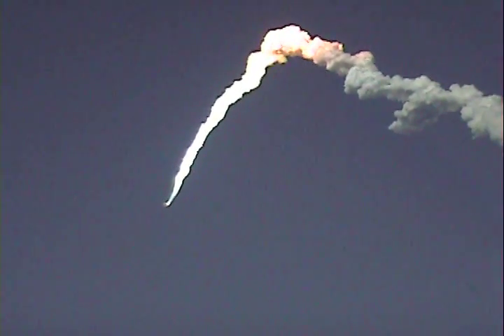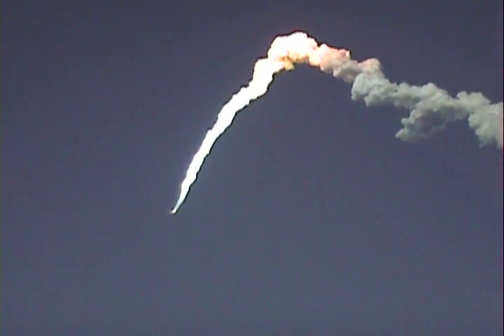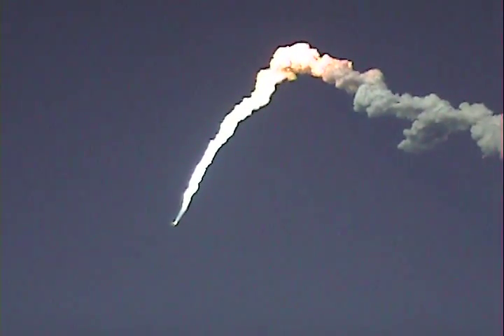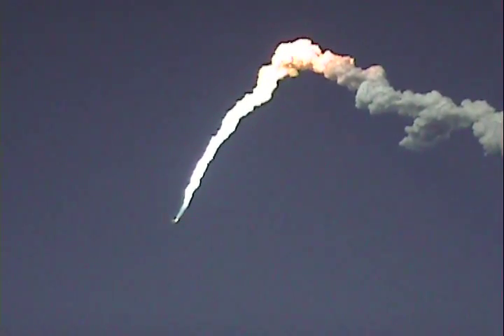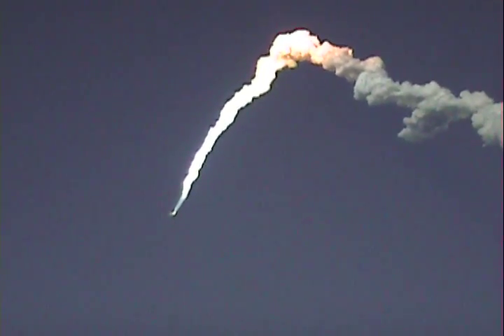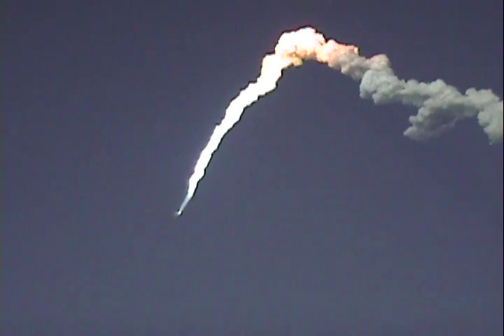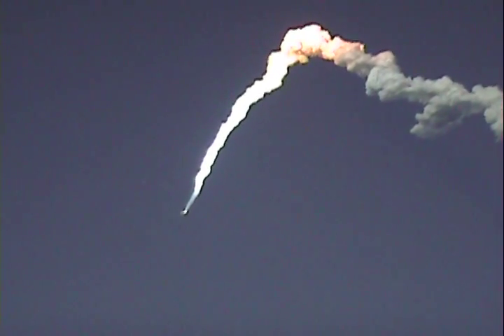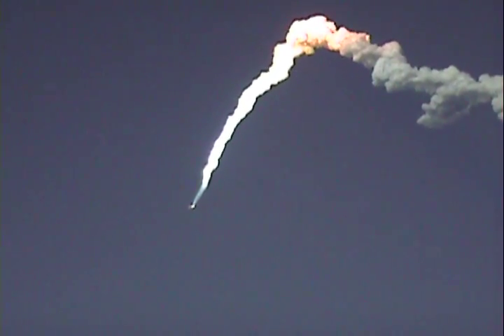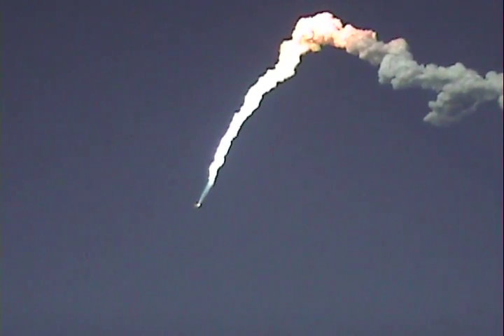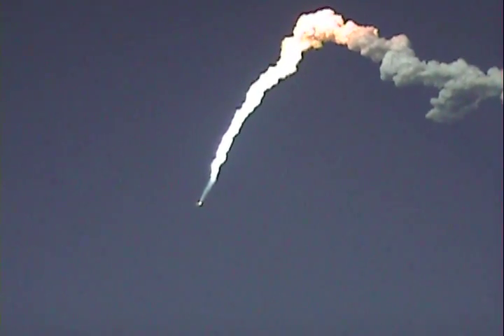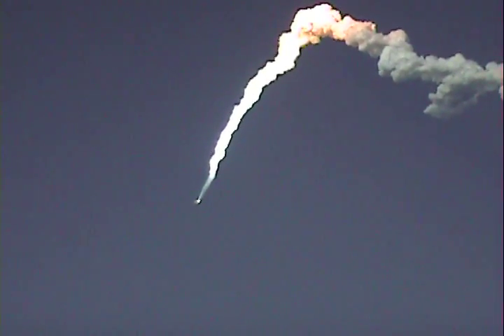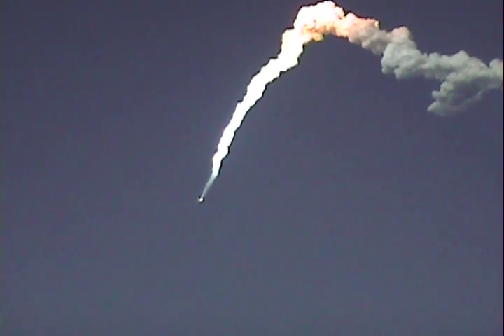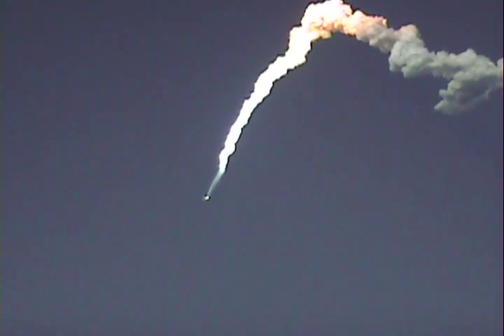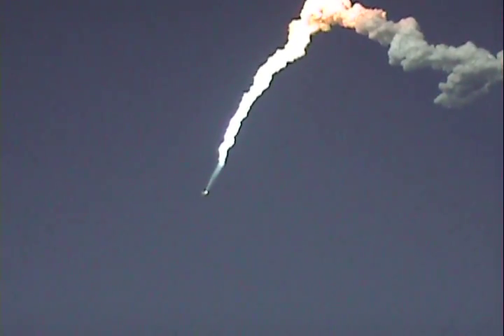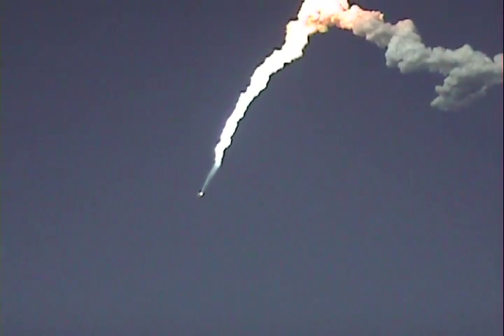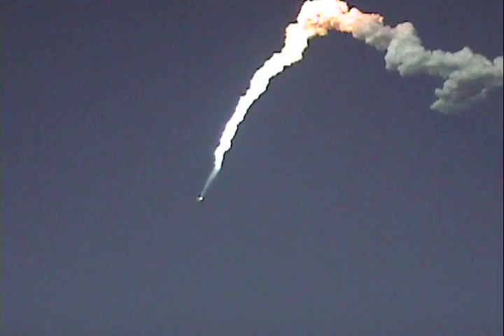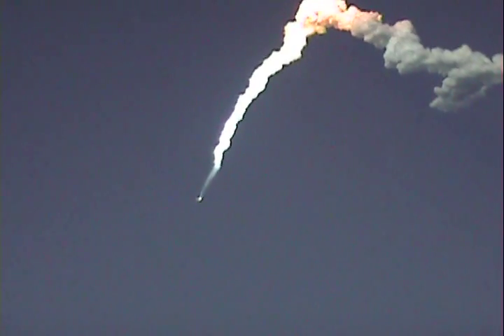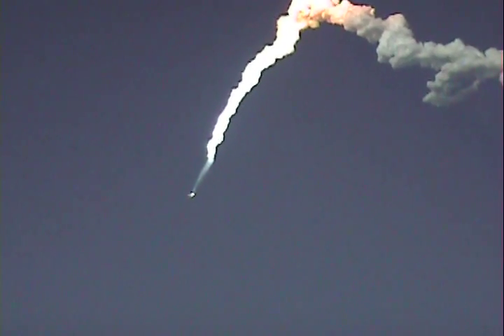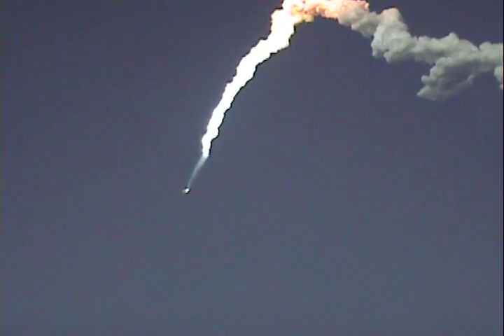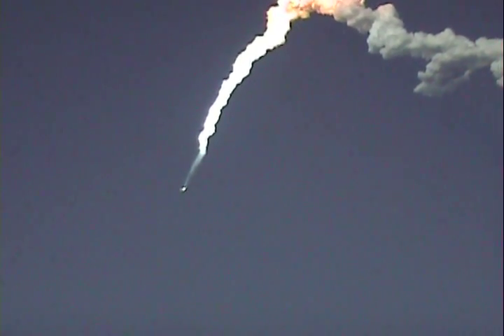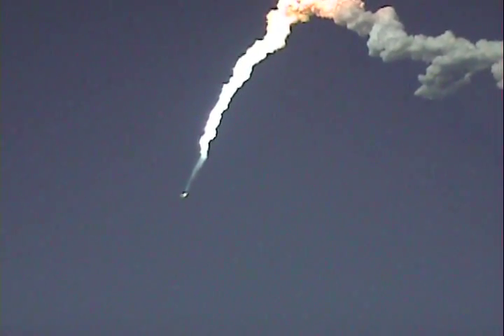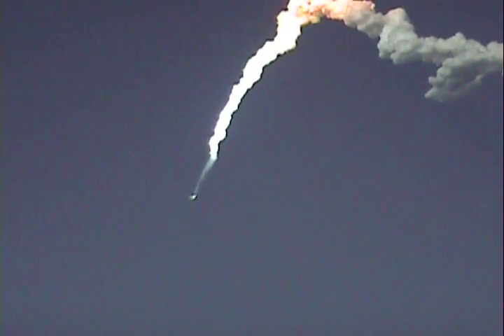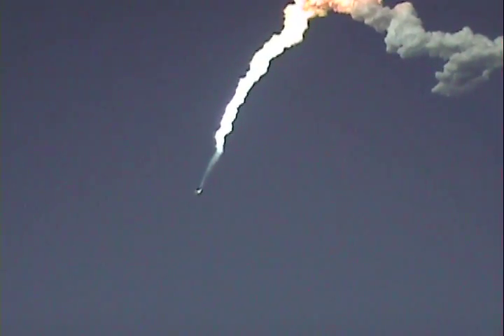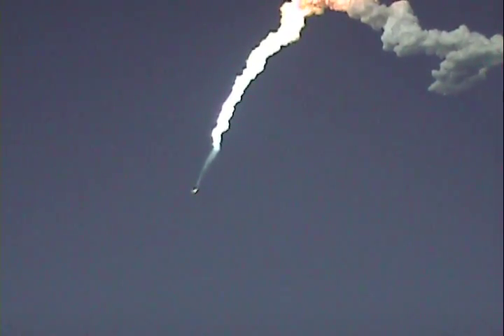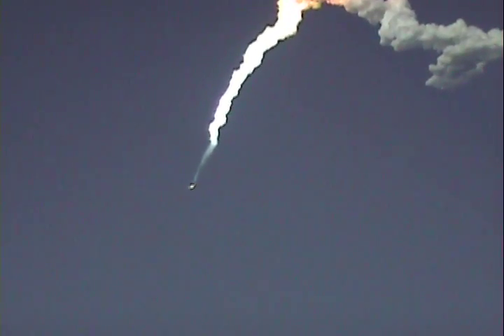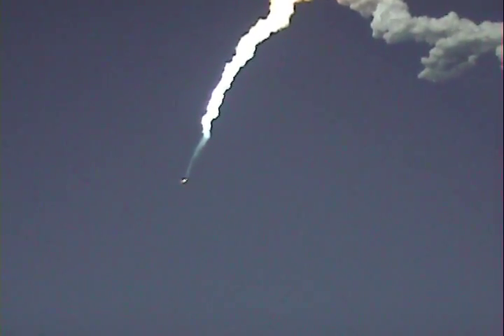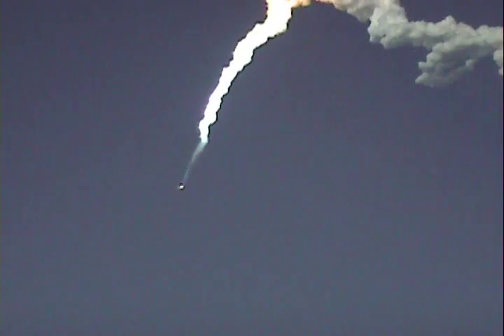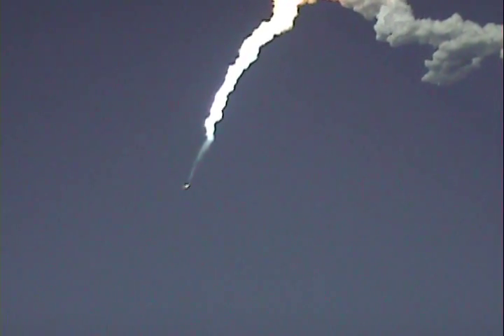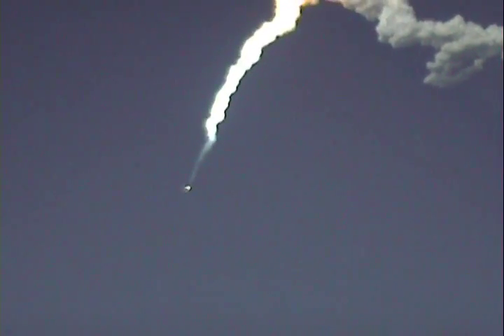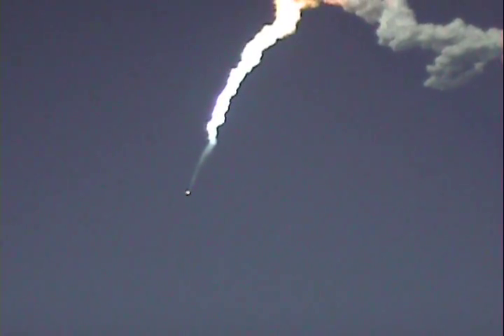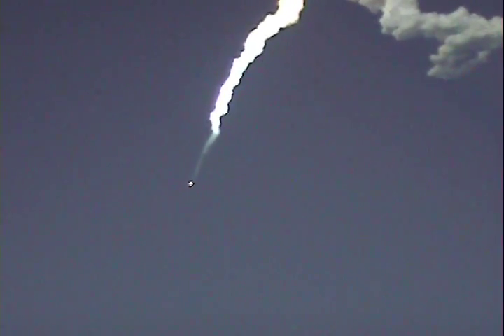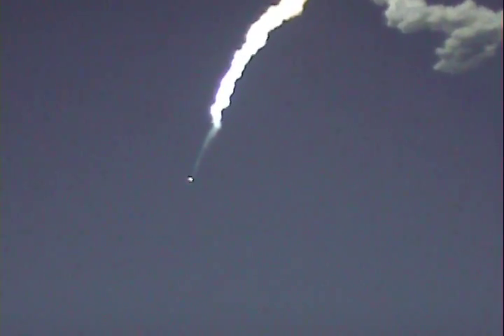Discovery now flying 3,600 miles per hour, 32 miles in altitude, 43 miles downrange from the Kennedy Space Center. The ride is pretty rough, but now after the solid rocket booster separation, pretty nice.